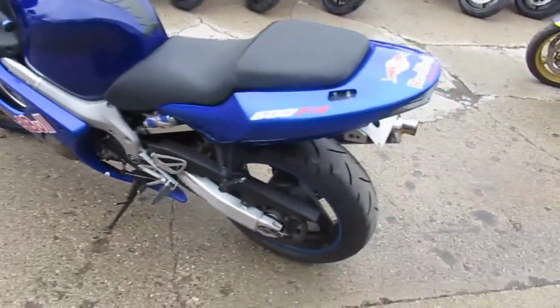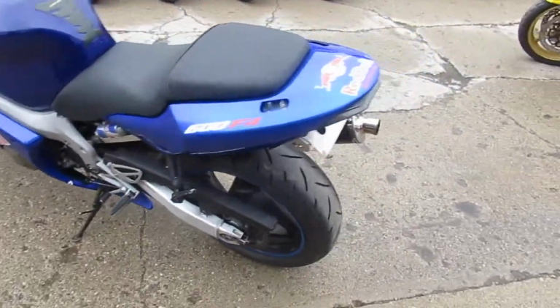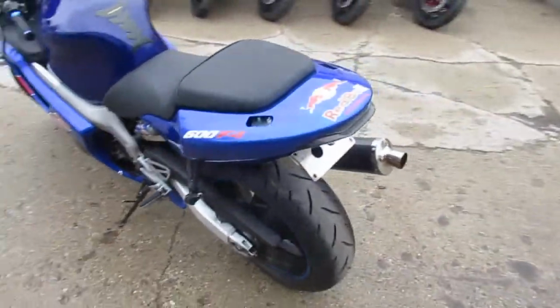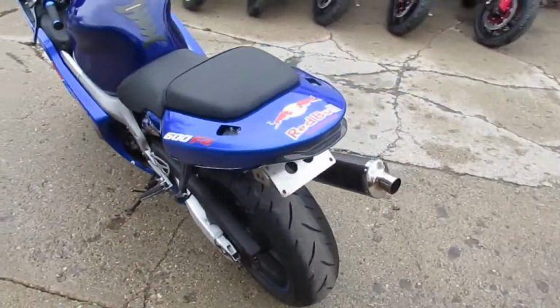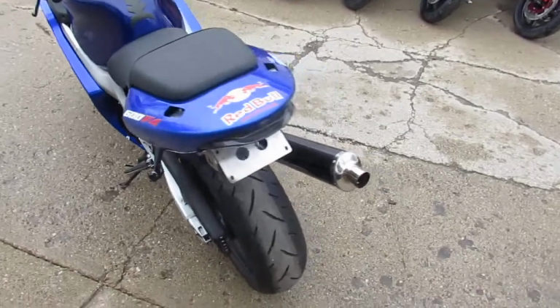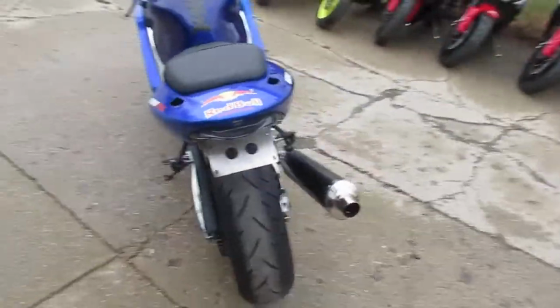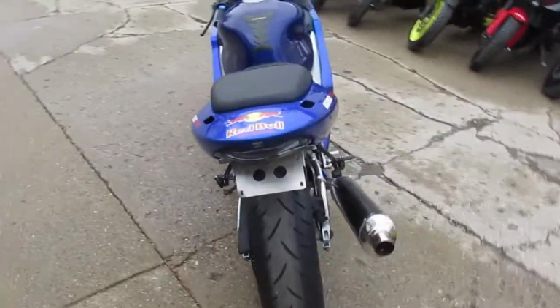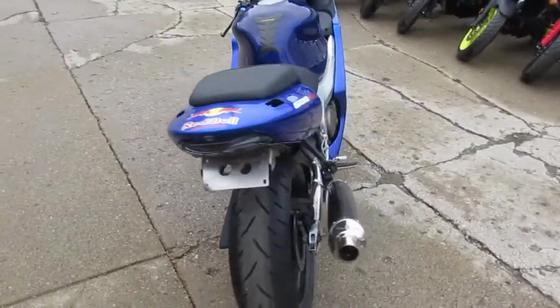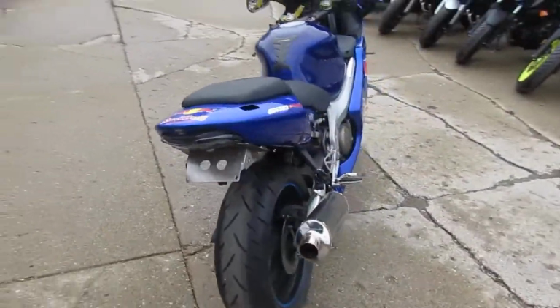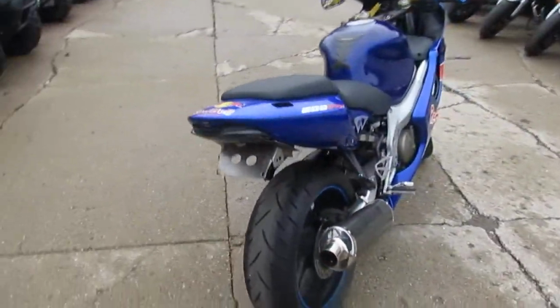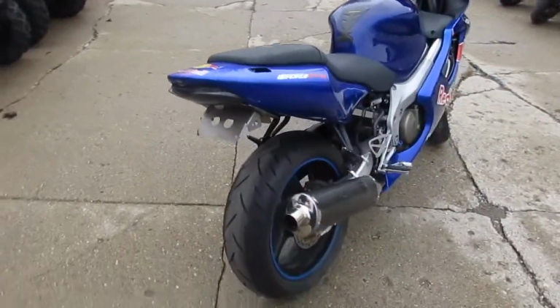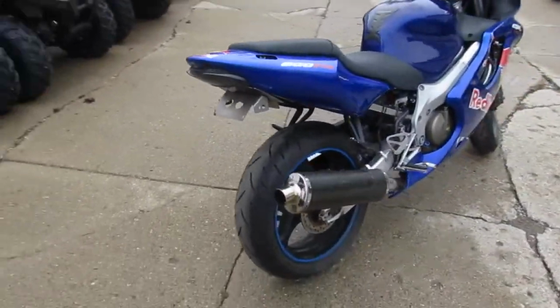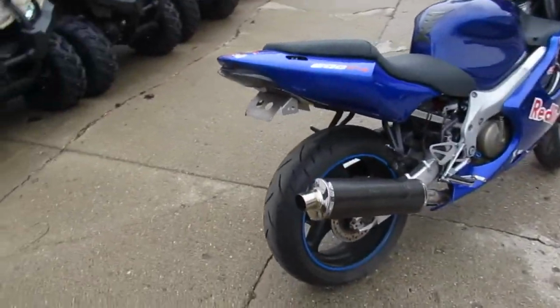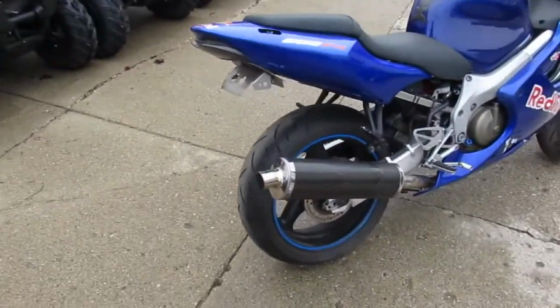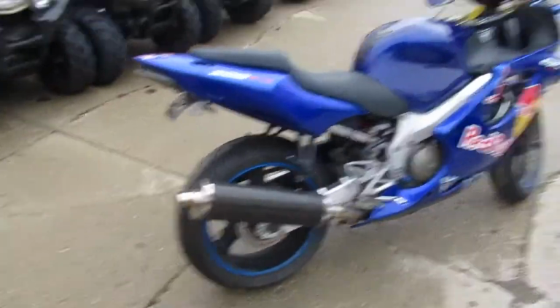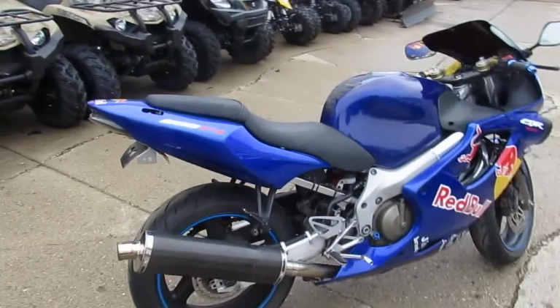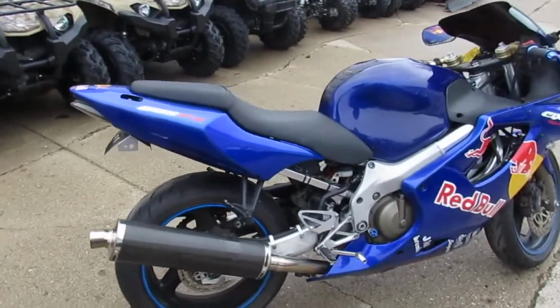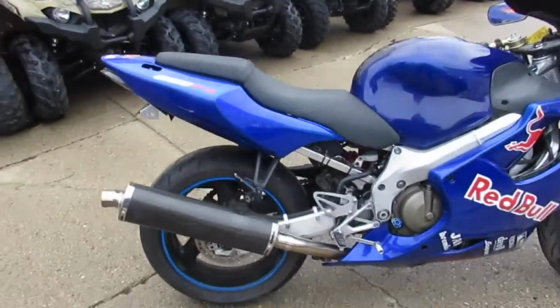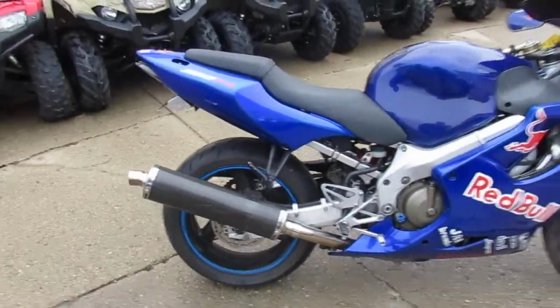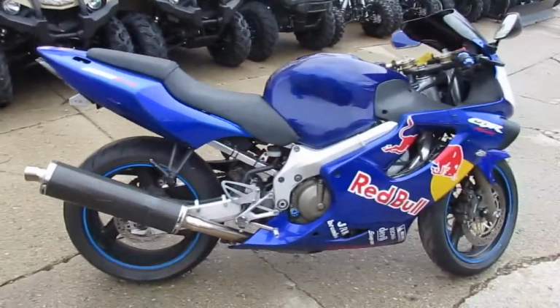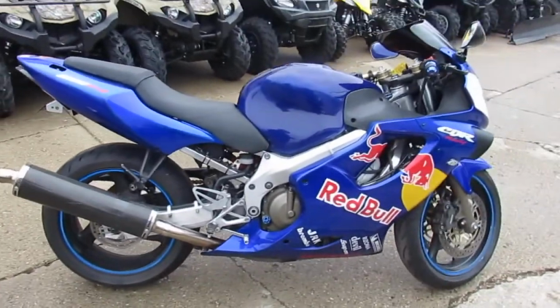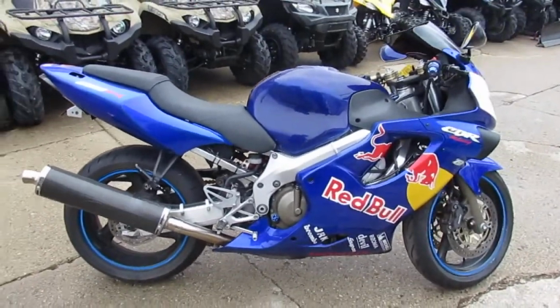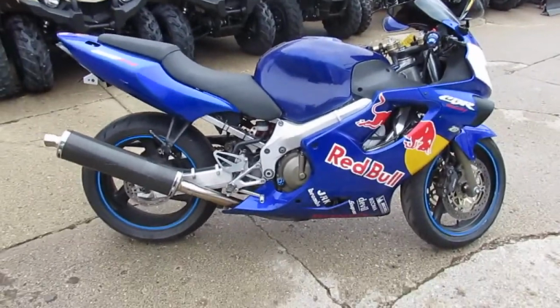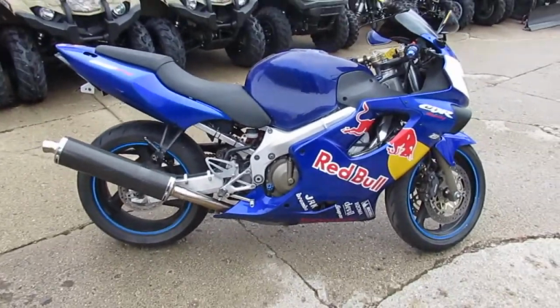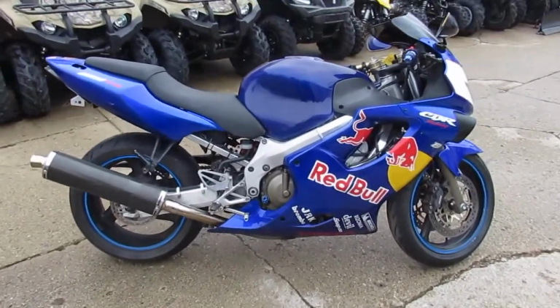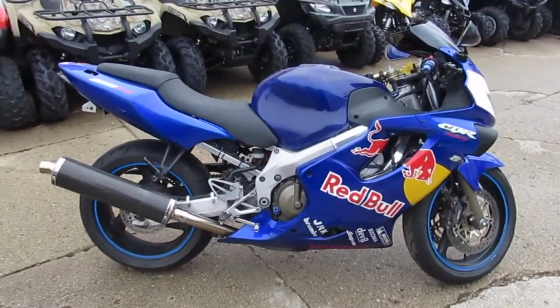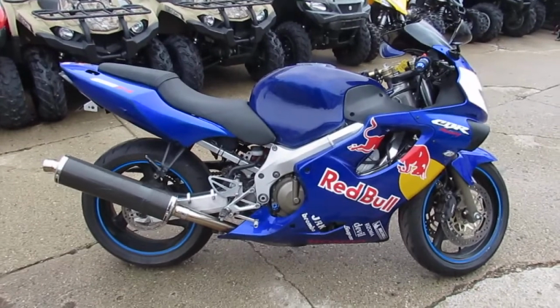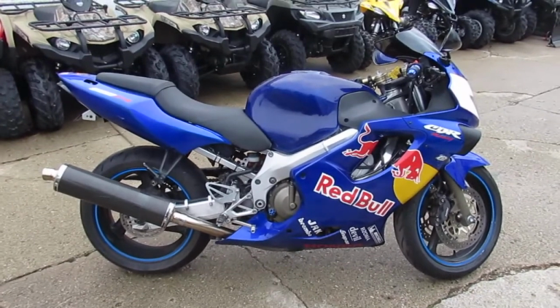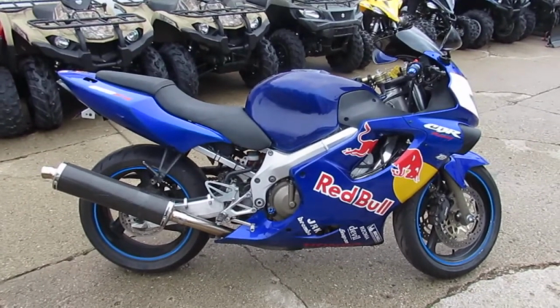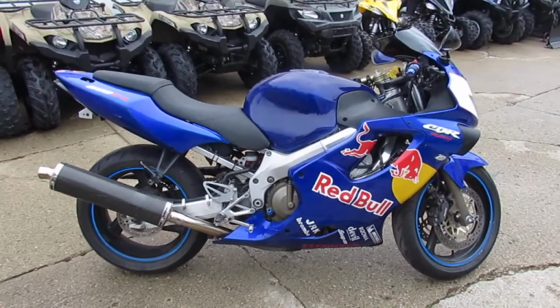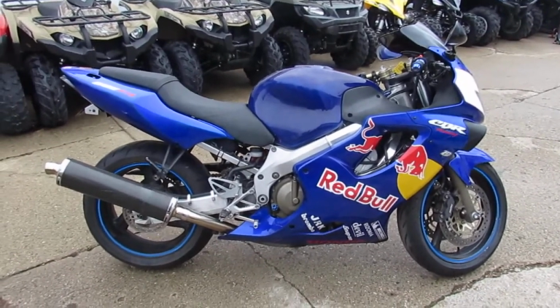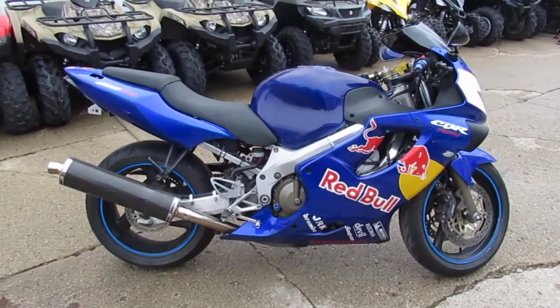This bike's been inspected and certified. All the fluids have been changed by an authorized Honda dealership. Get out there and tear up the streets on this 2000 CBR600 for $29.99. This one's not going to be here long, guys. Visit our website at ApprovalPowerSports.com.